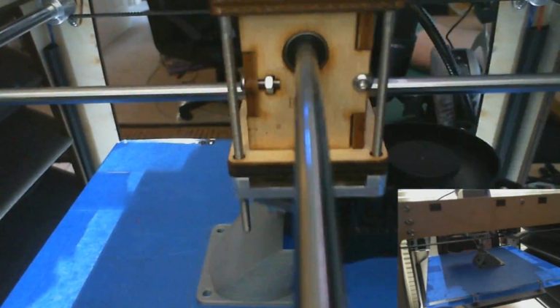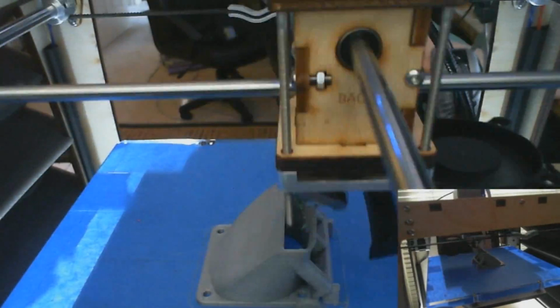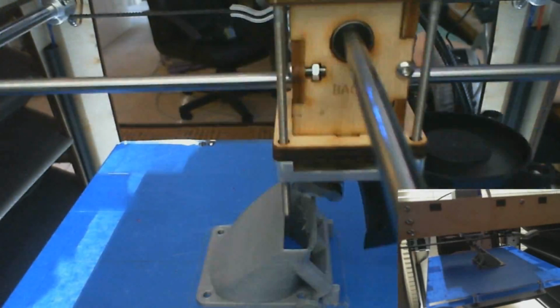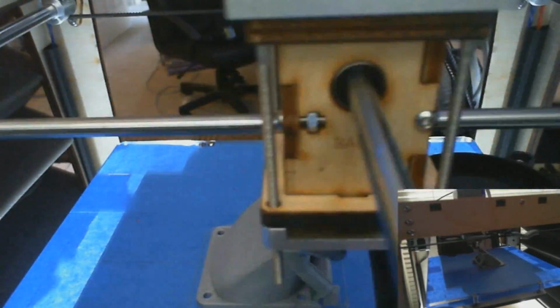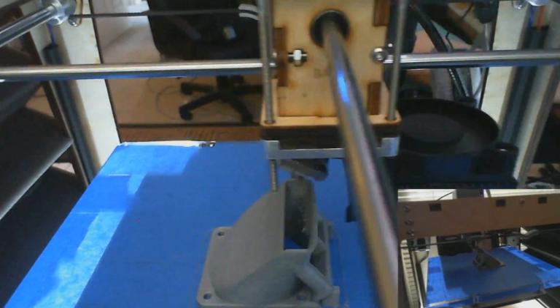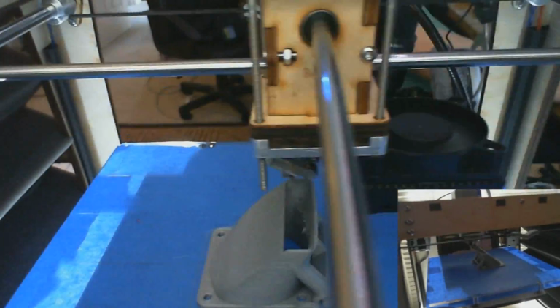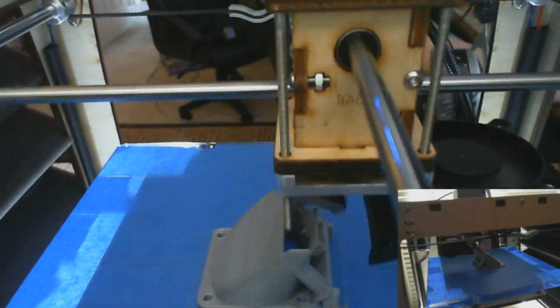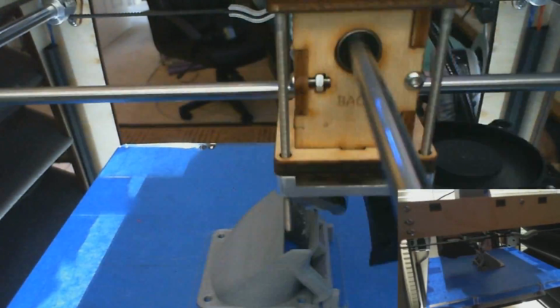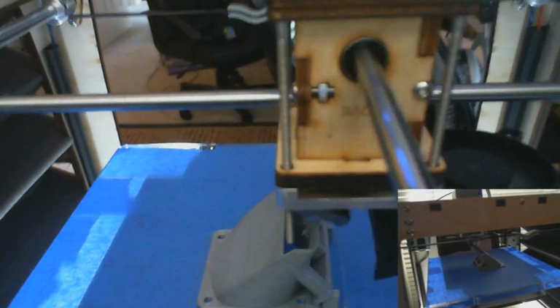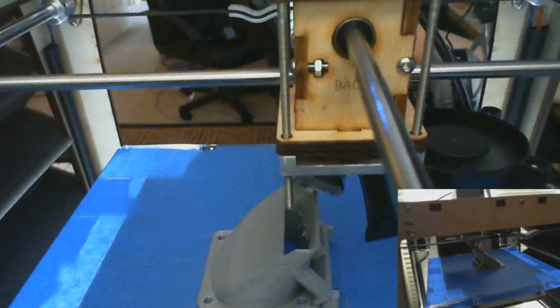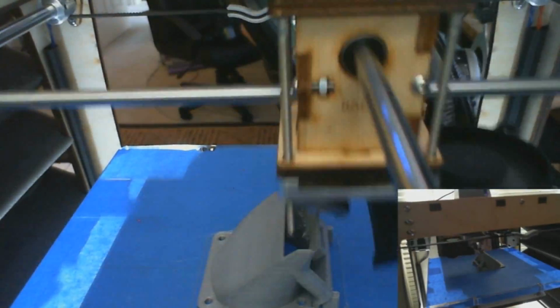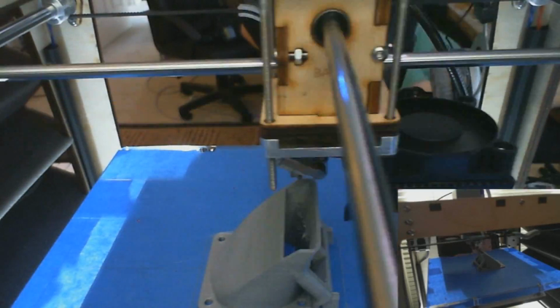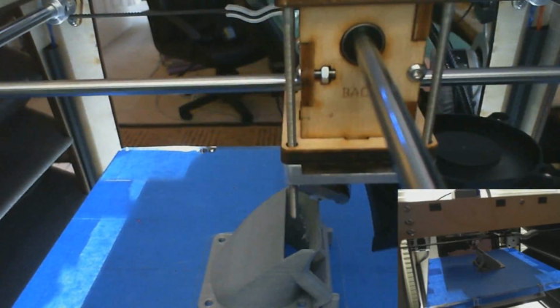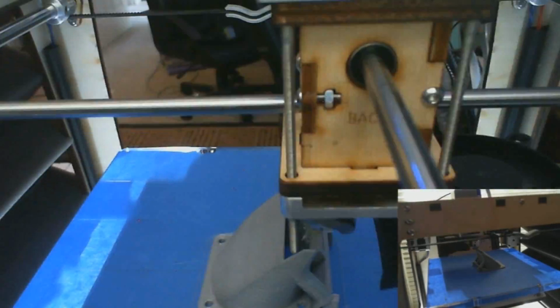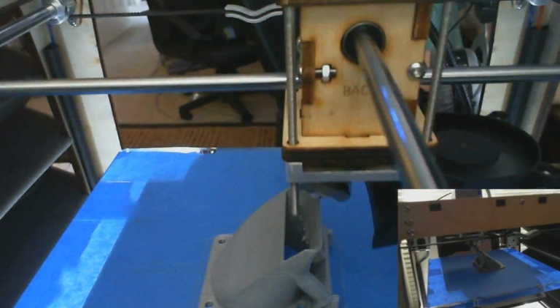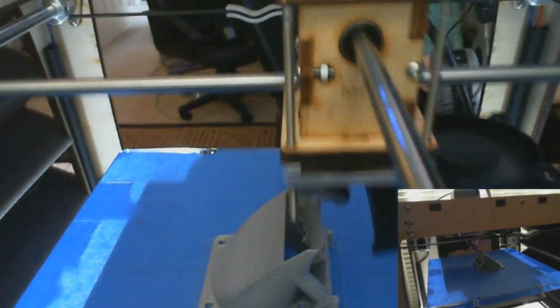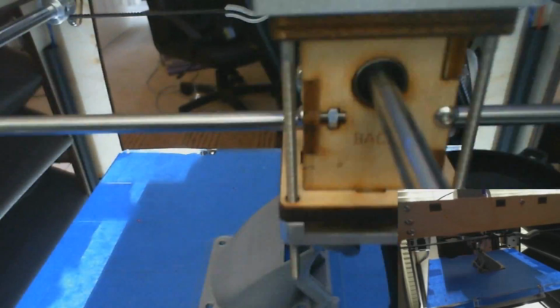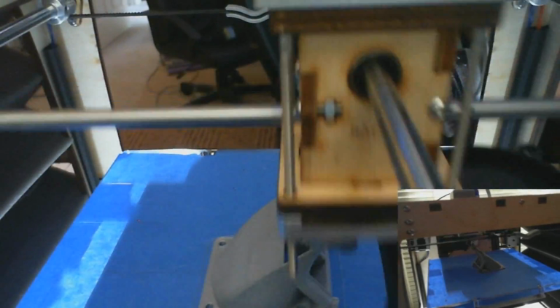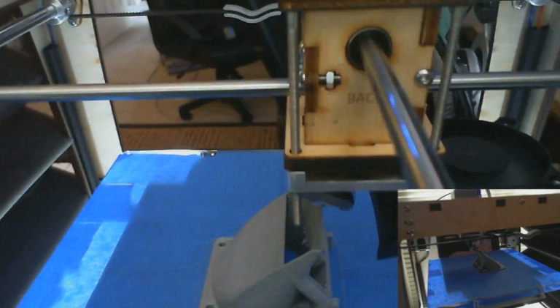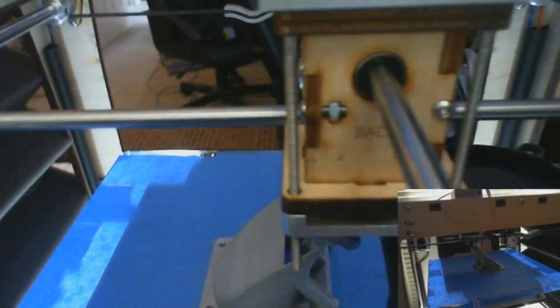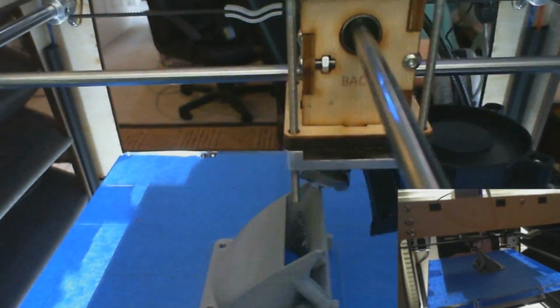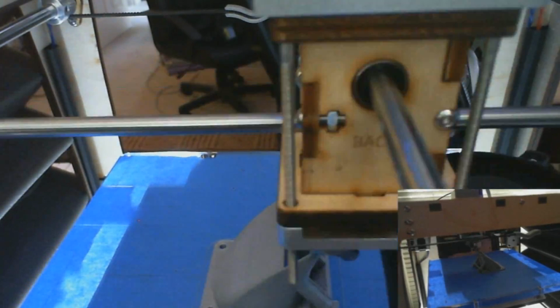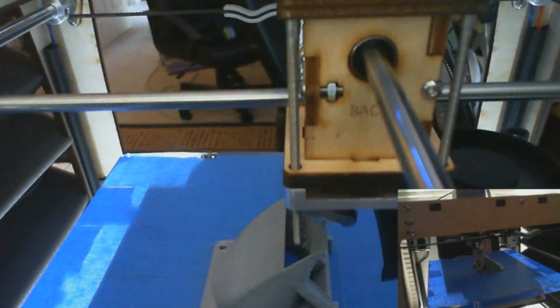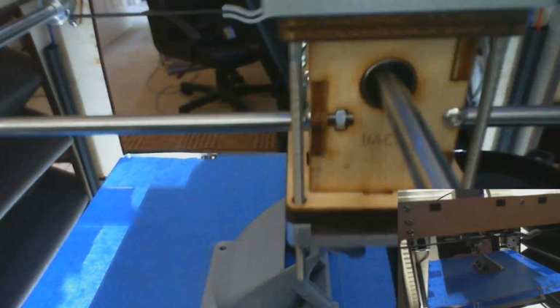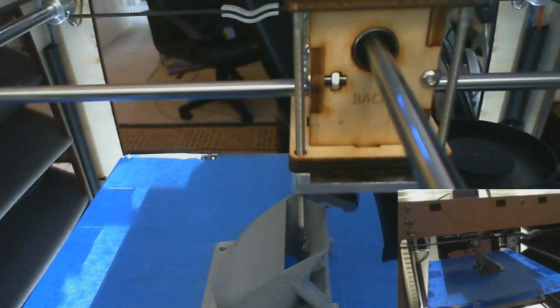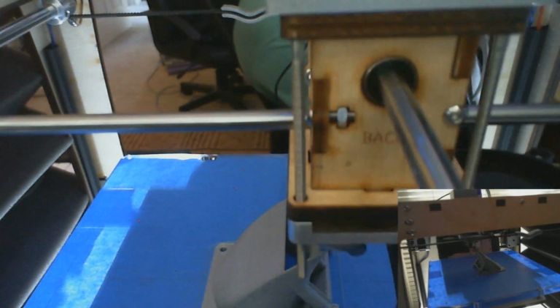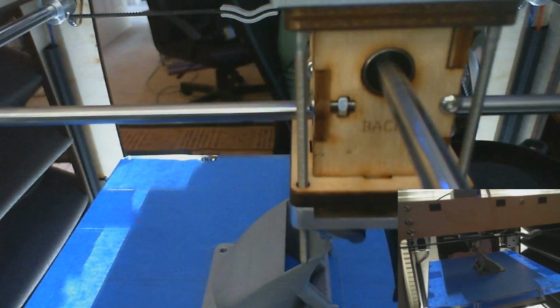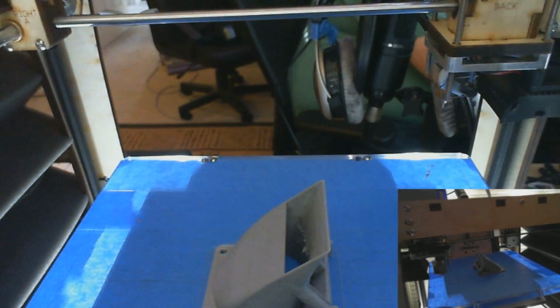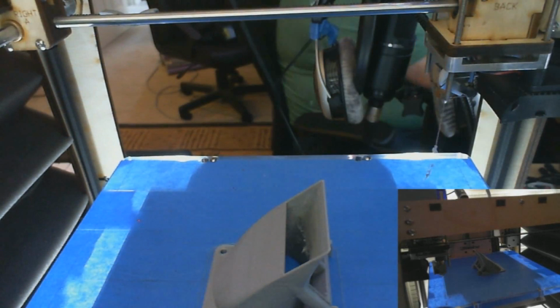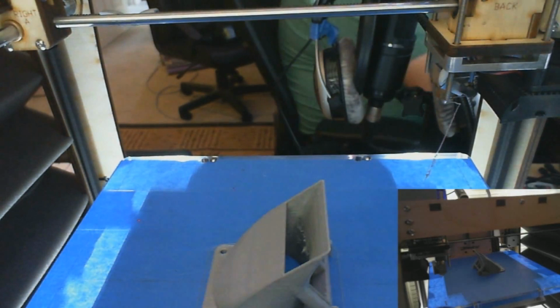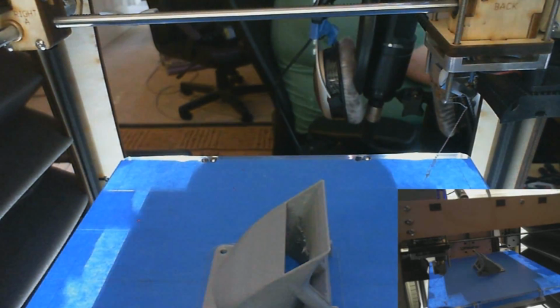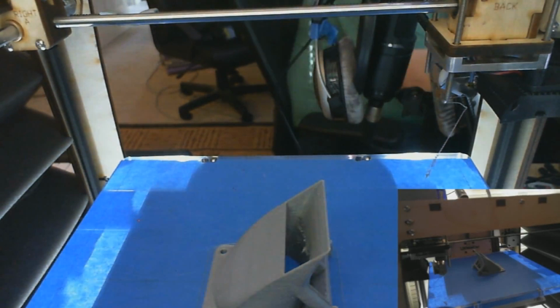We're just about finished here. You can see it's getting up to the final piece — just a little bit more until it comes to a point to direct that airflow. And we're just about done. There's the final product.